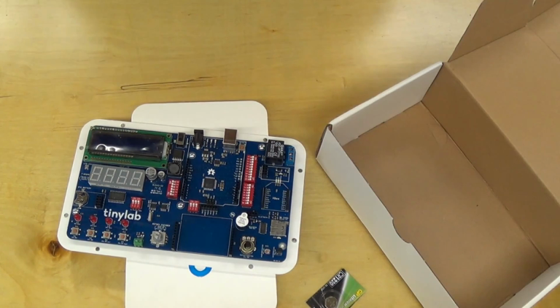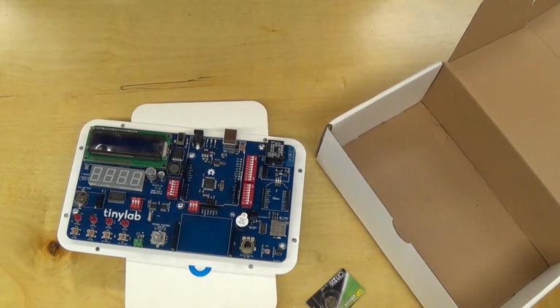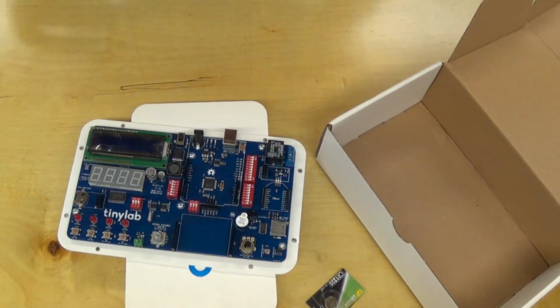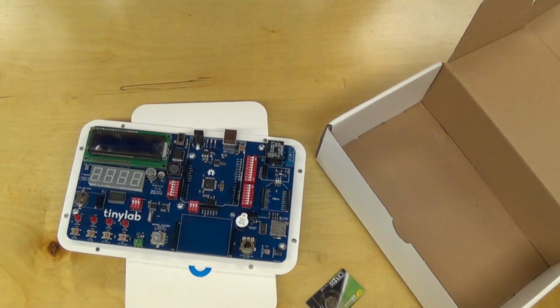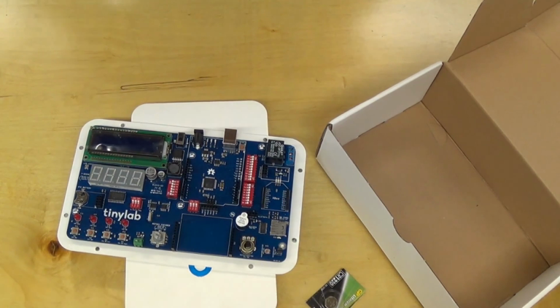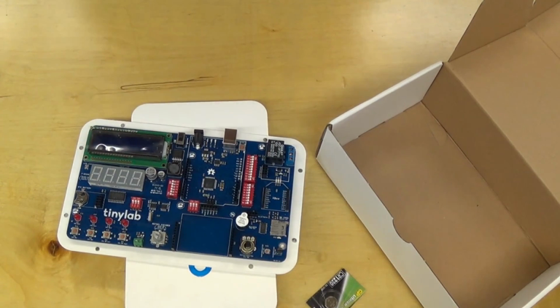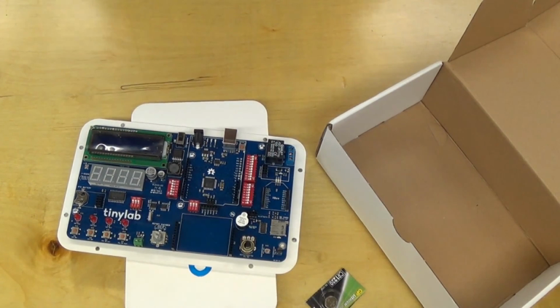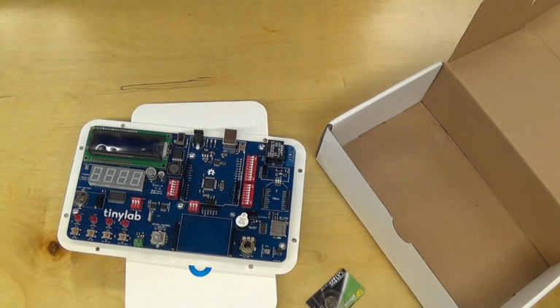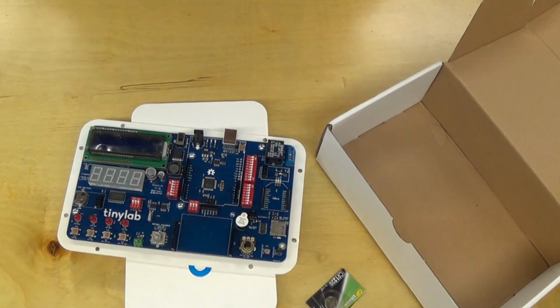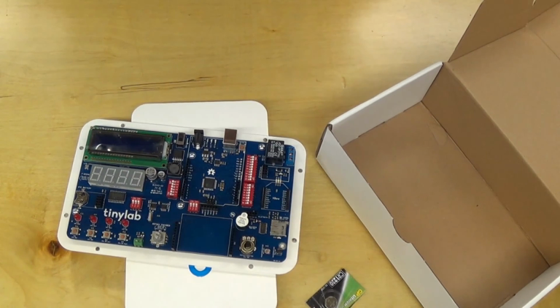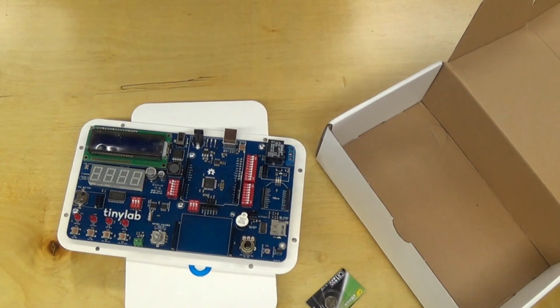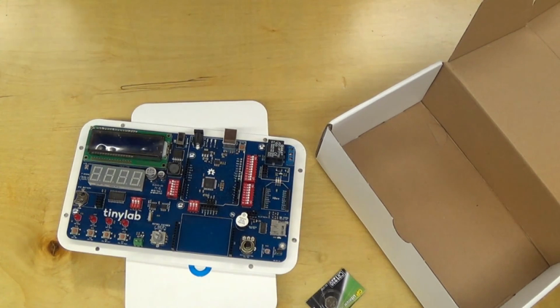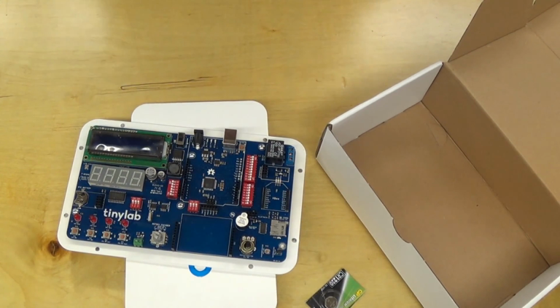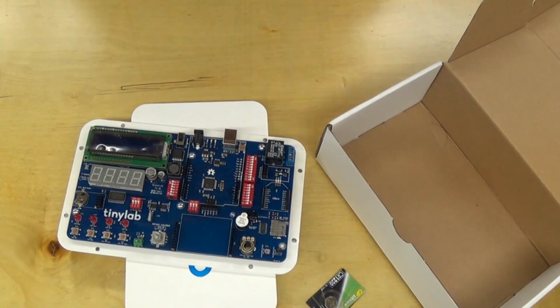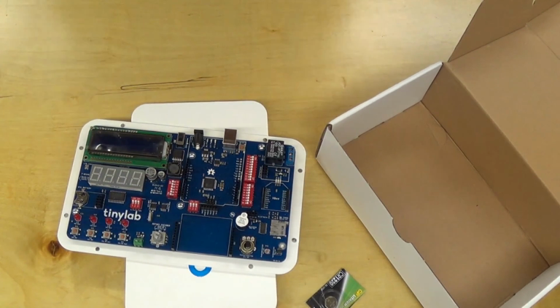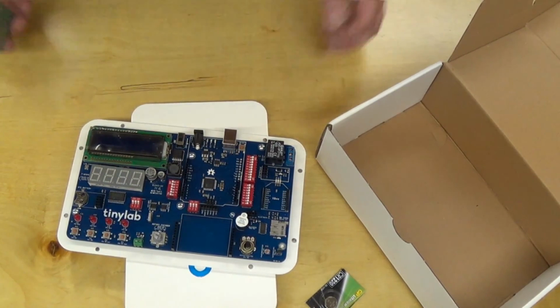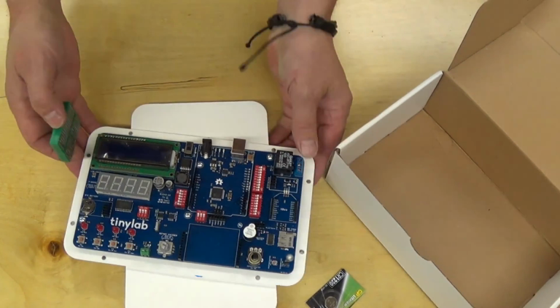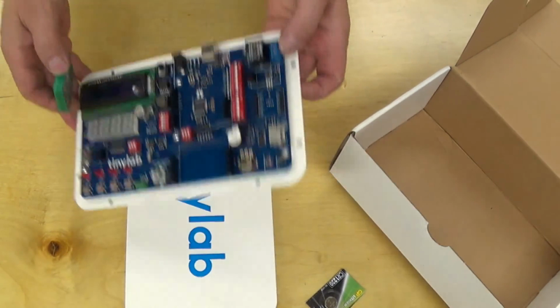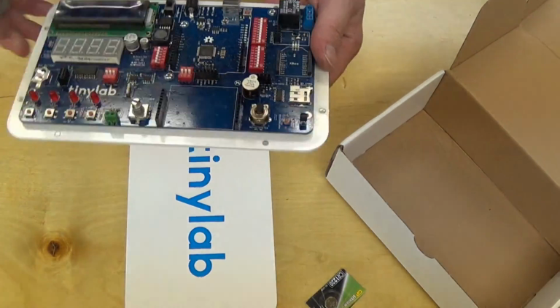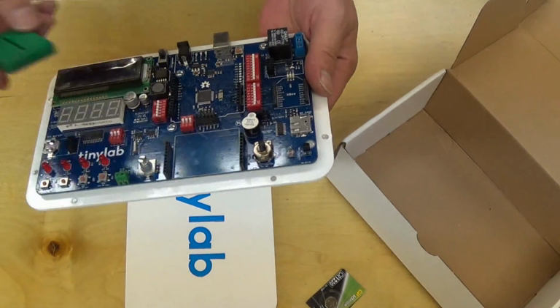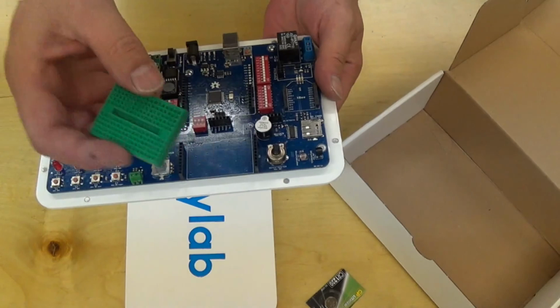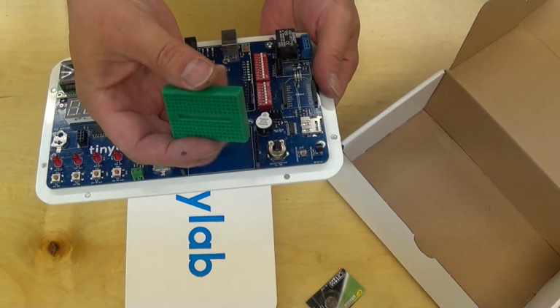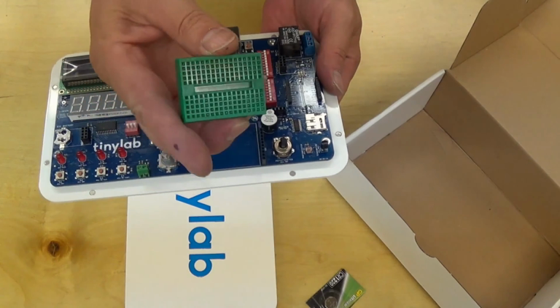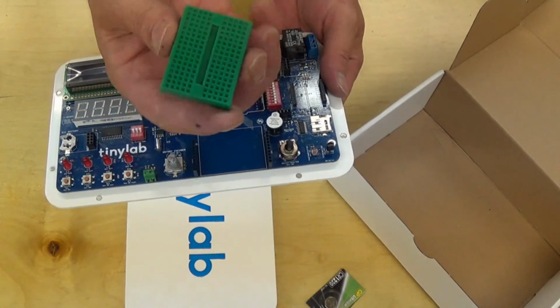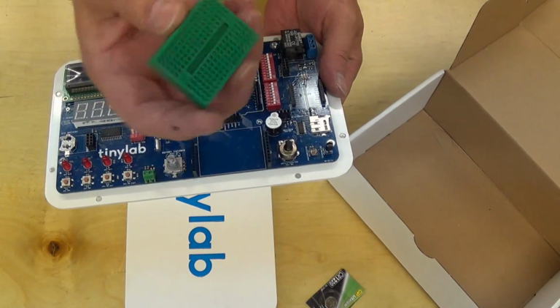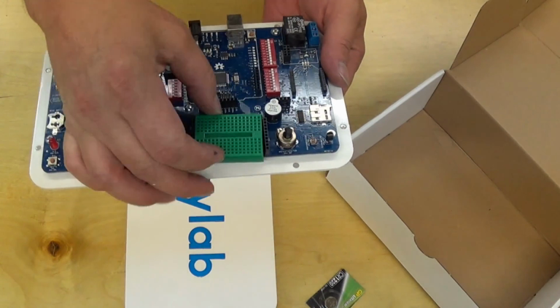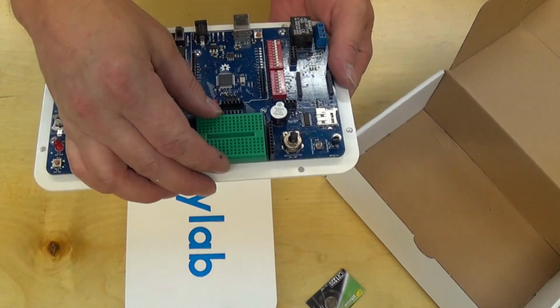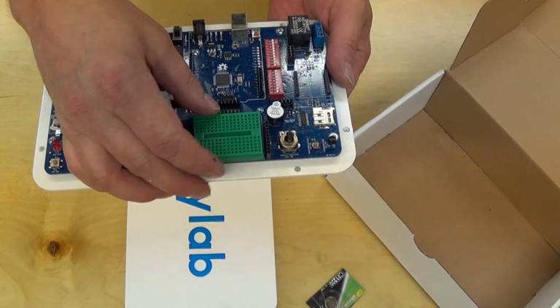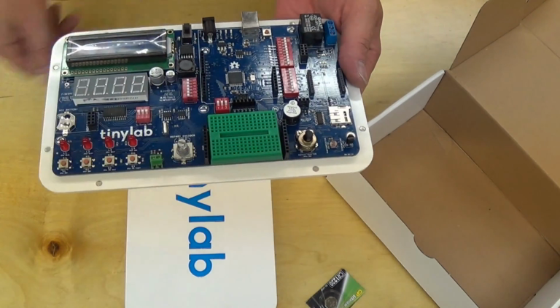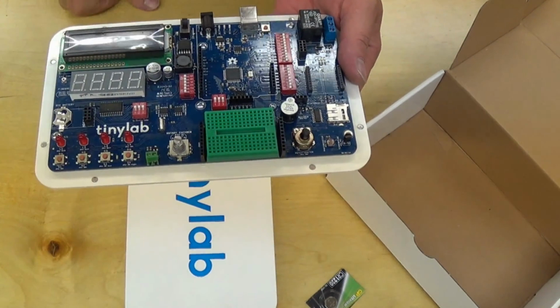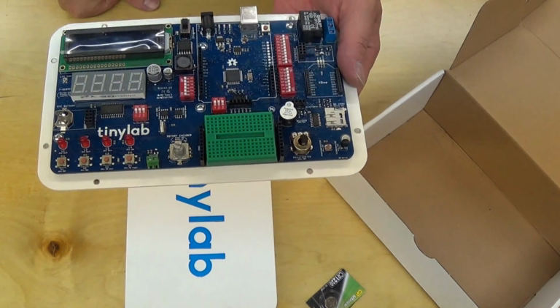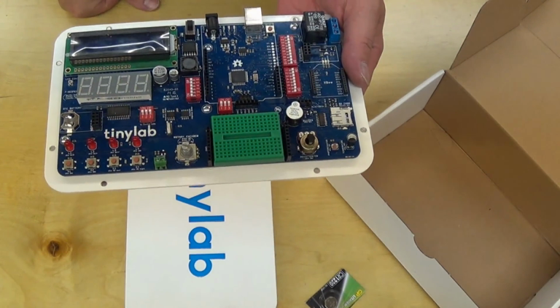No breadboard. I'm not sure if the breadboard was supposed to be included — they show it in the Indiegogo campaign, but it may not have been included. But I have one here. It's just a small breadboard that will fit right there, with some double sticky tape.